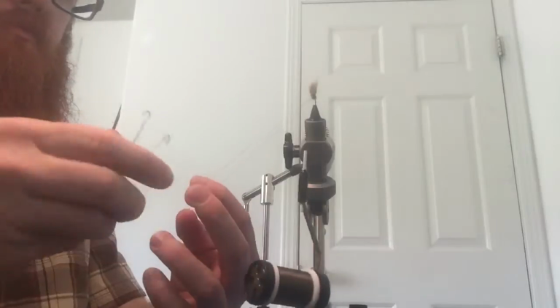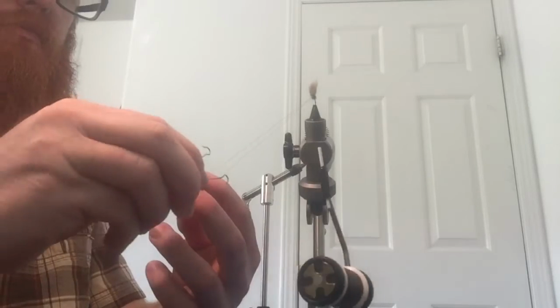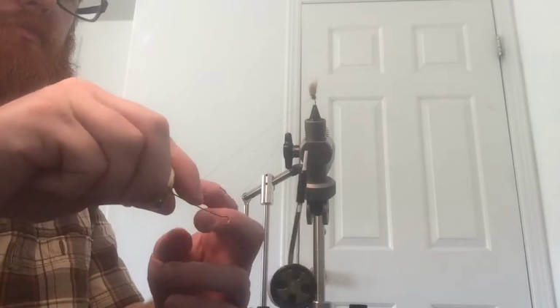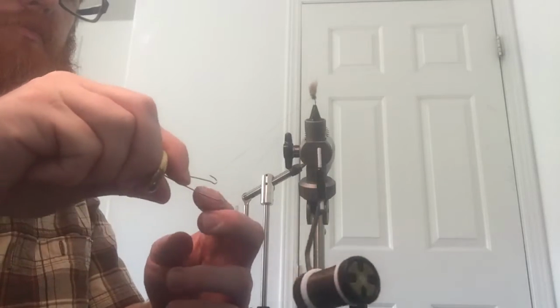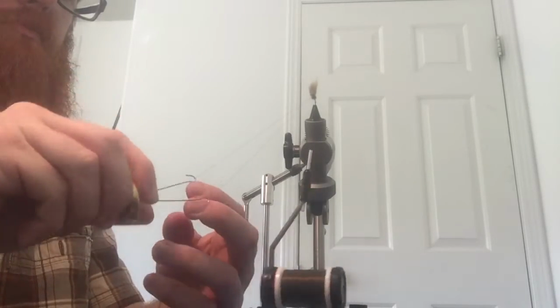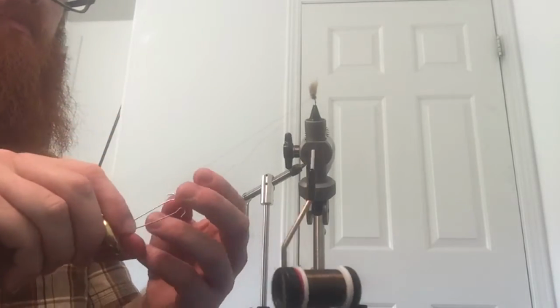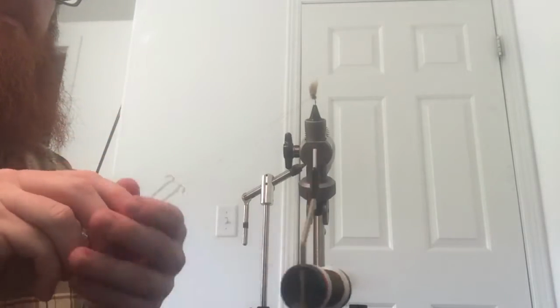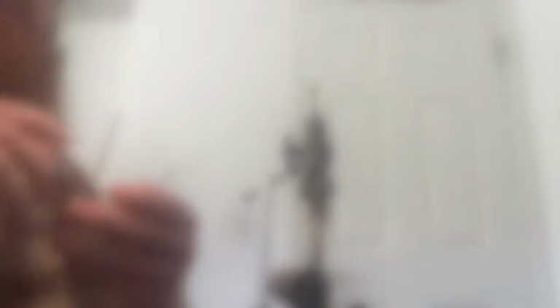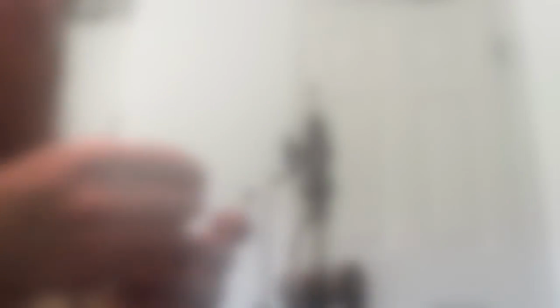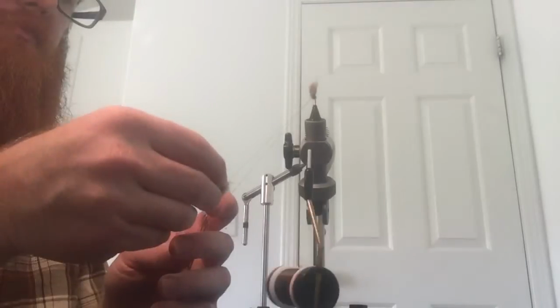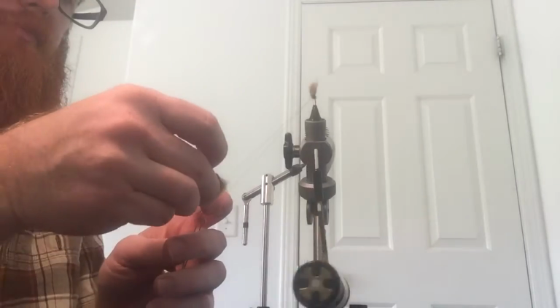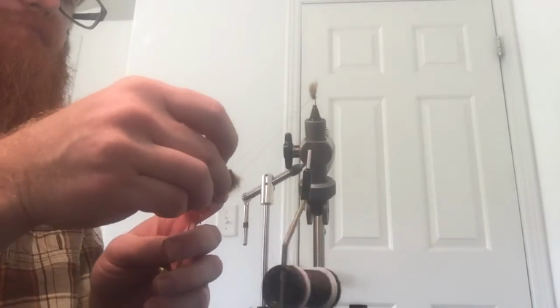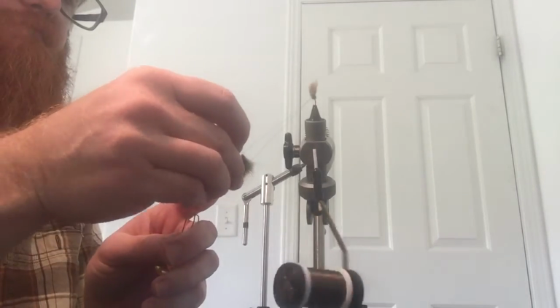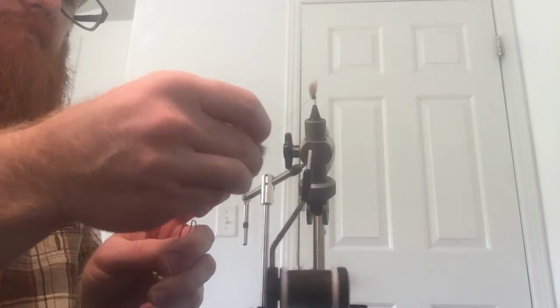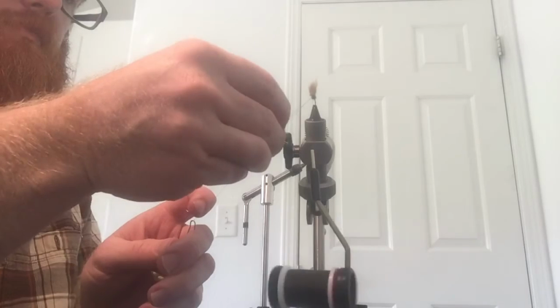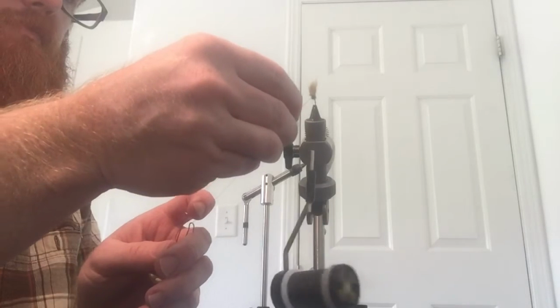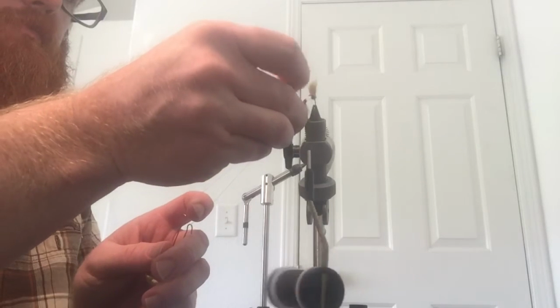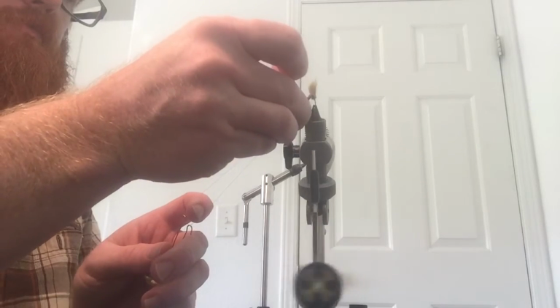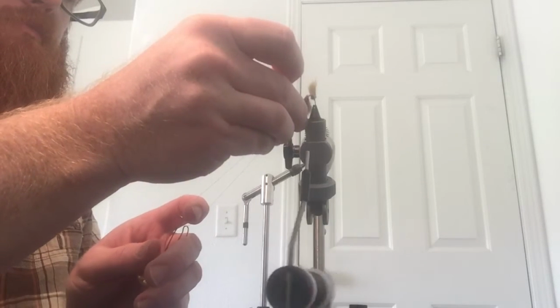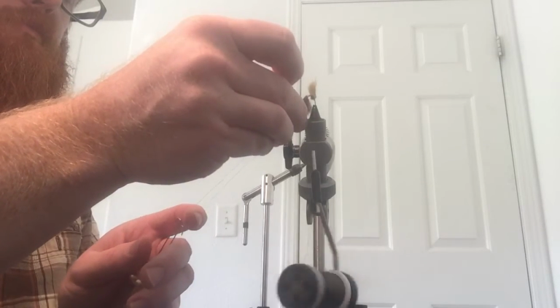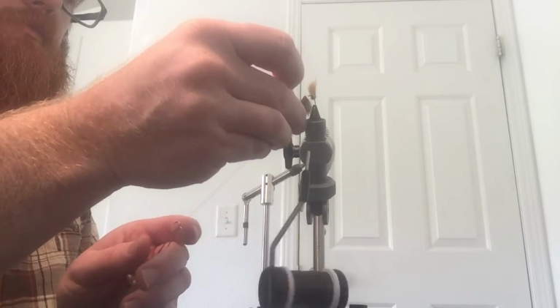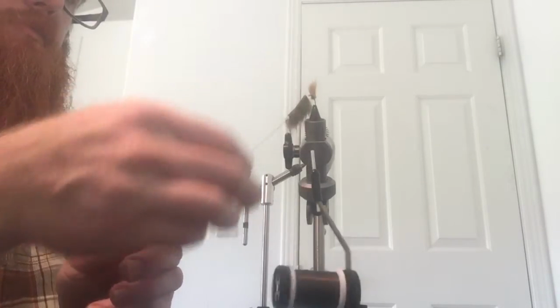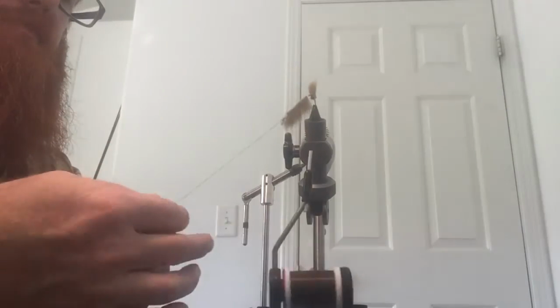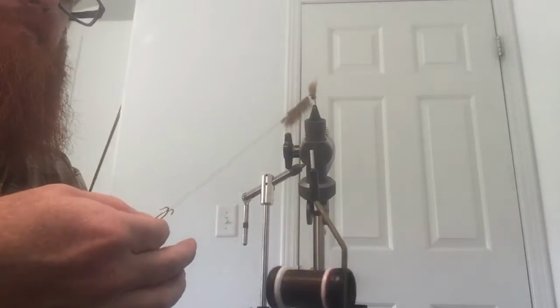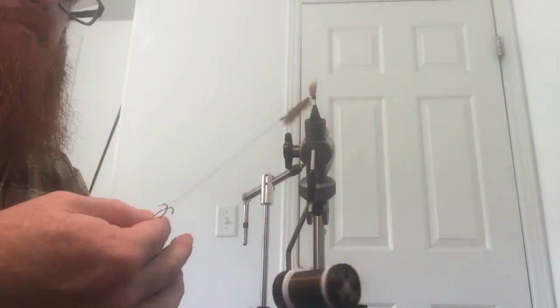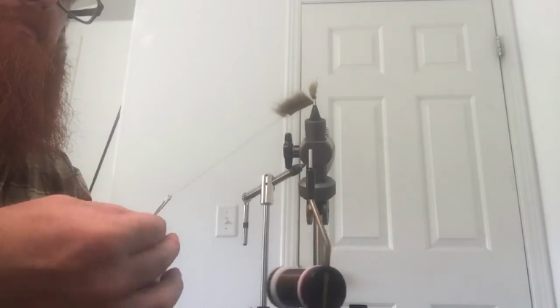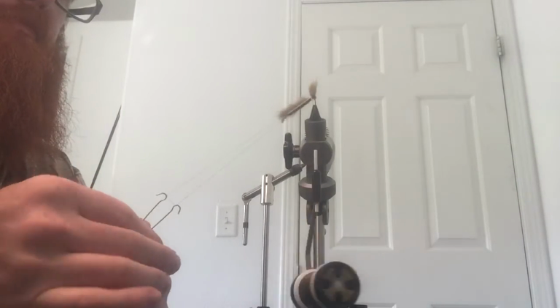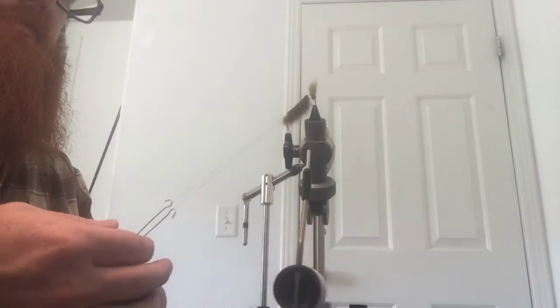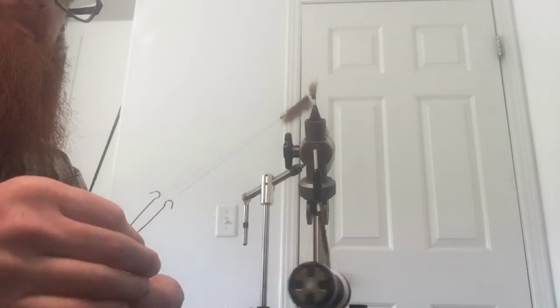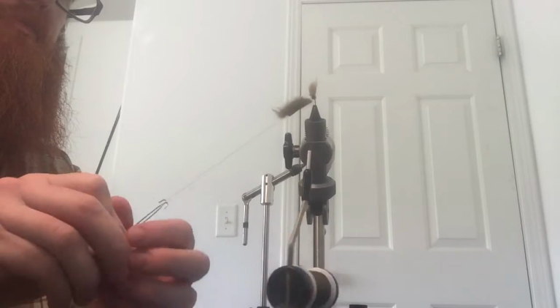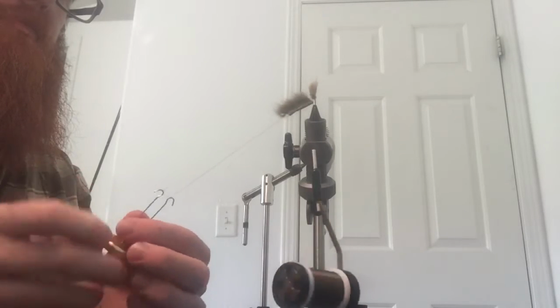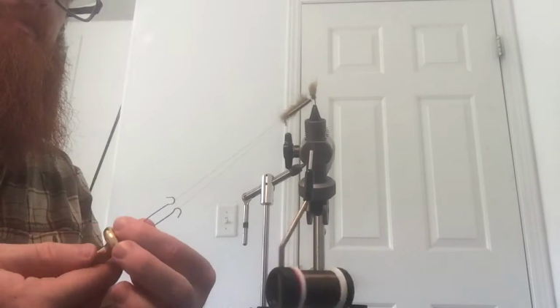Then attach a dubbing twister to your loop, and slide a zonker strip up the loop so the loop is laying right up against the skin. Then make a few twists to lock that strip in place.